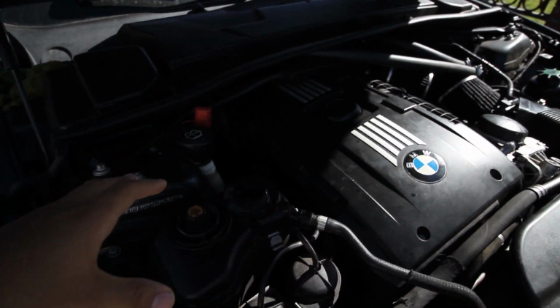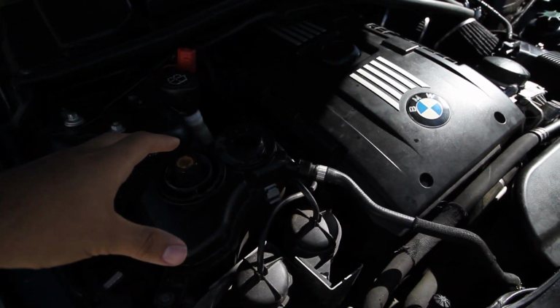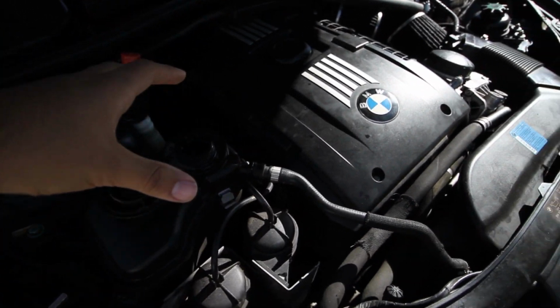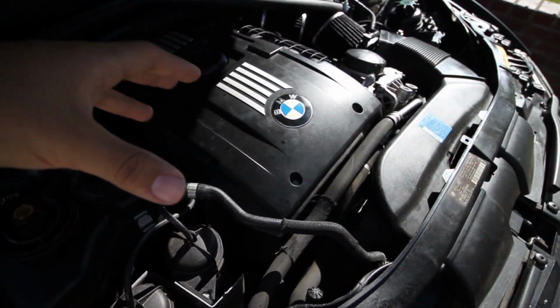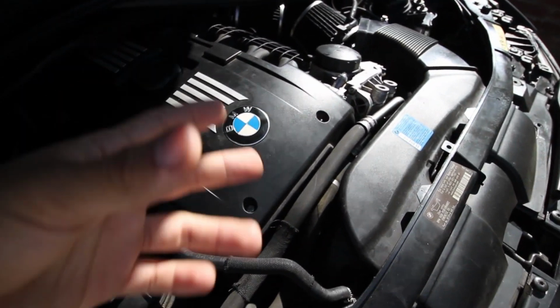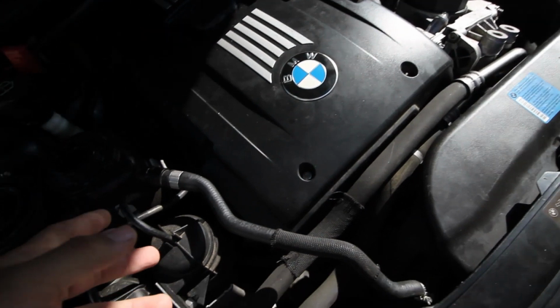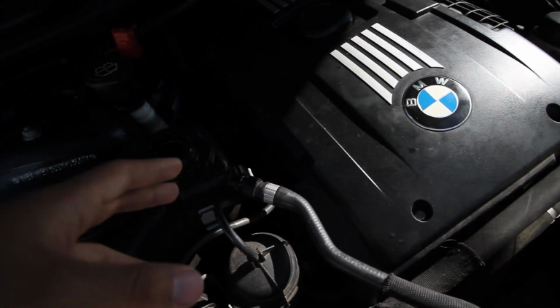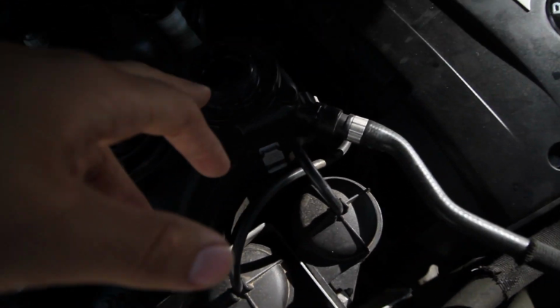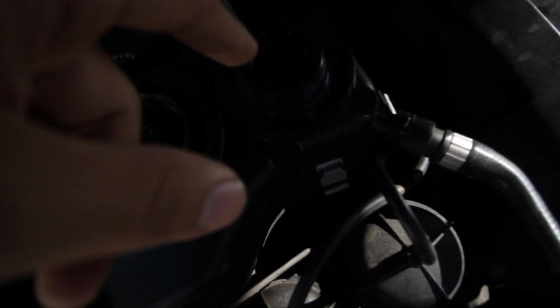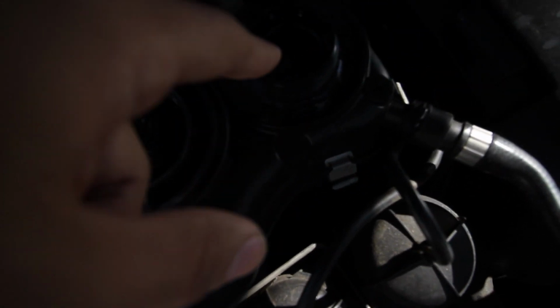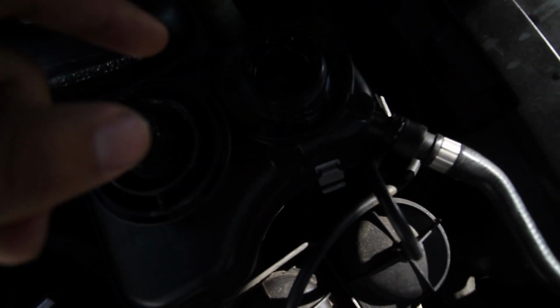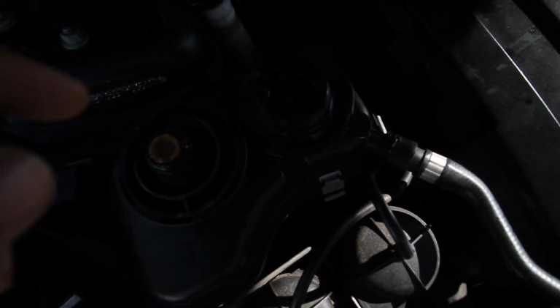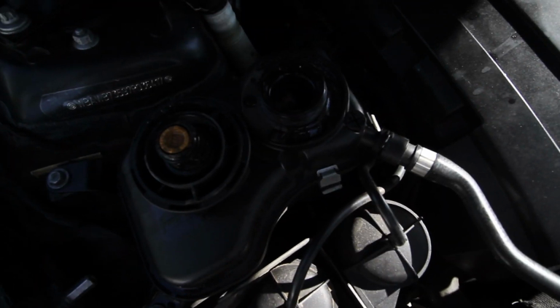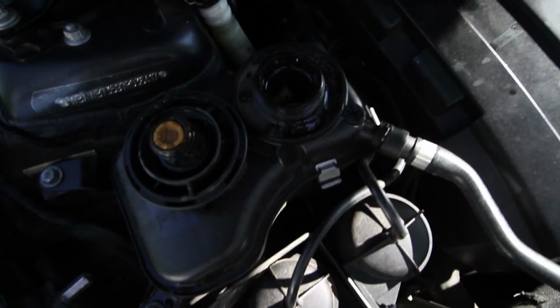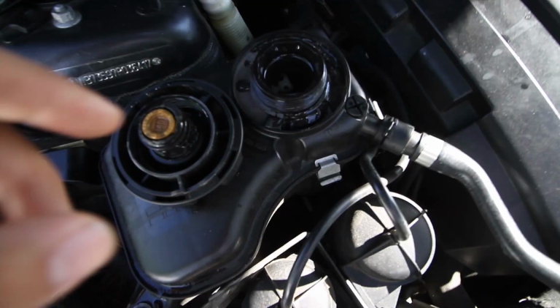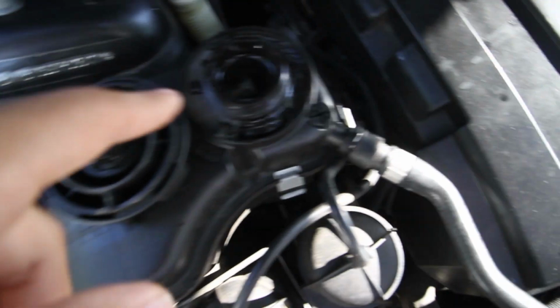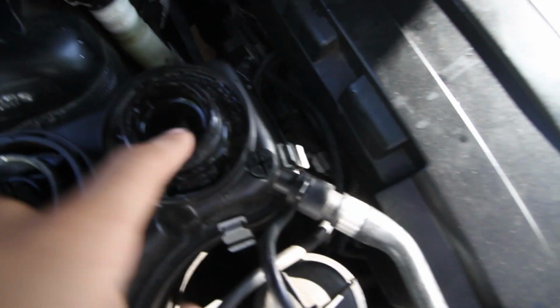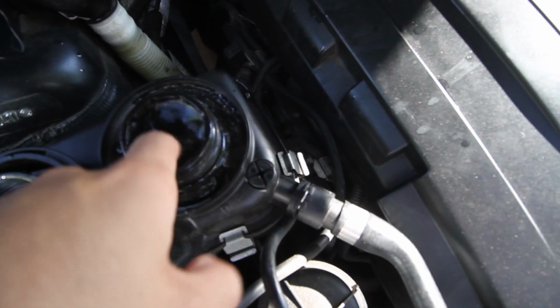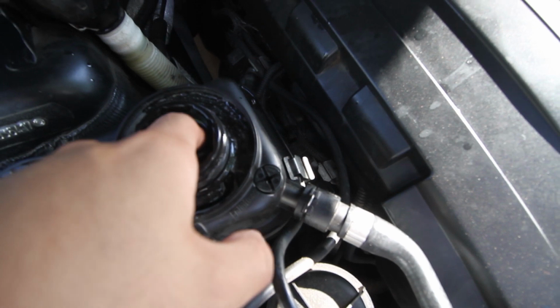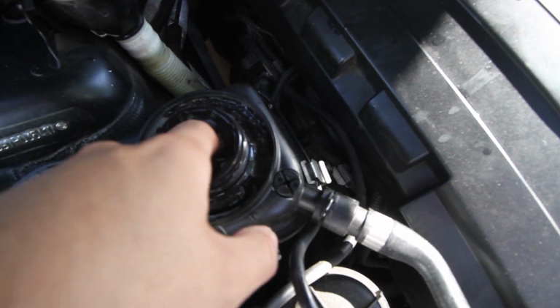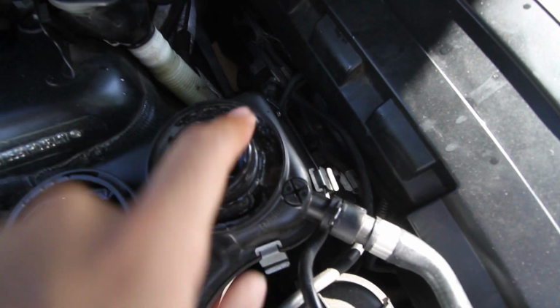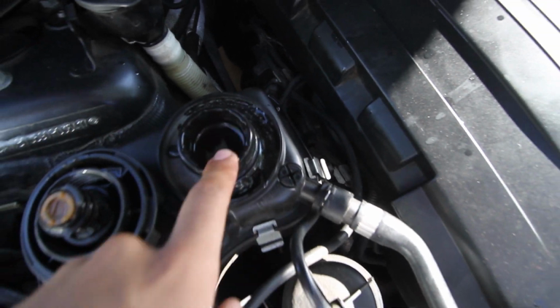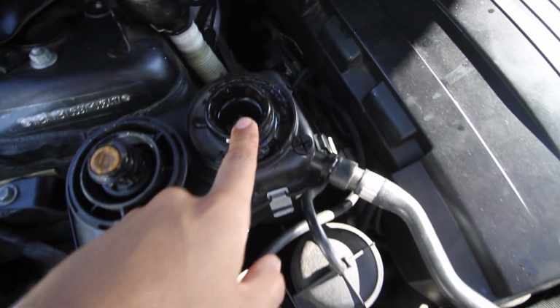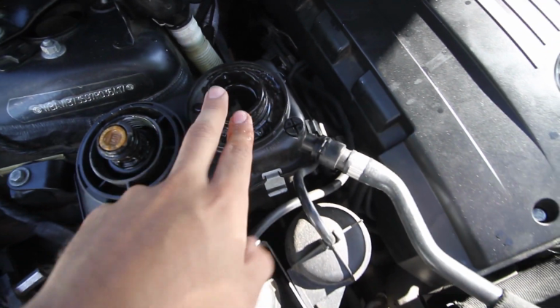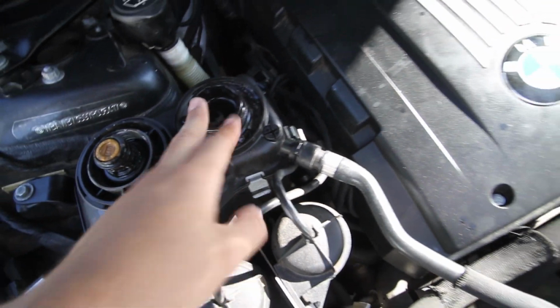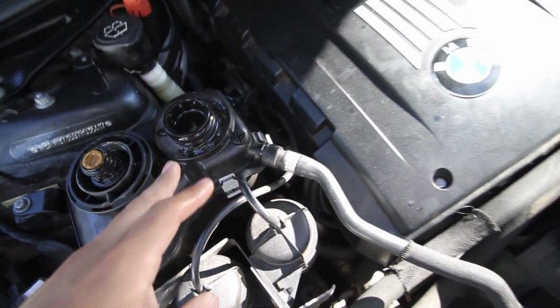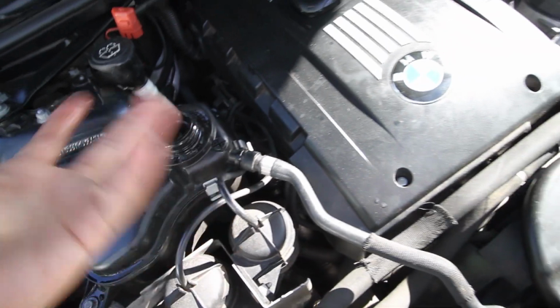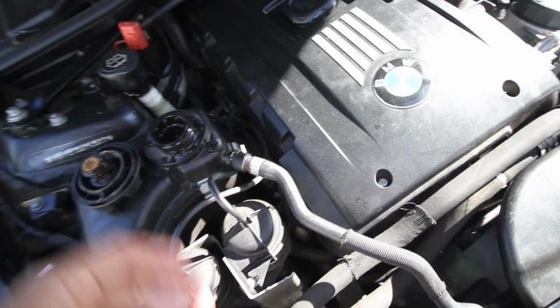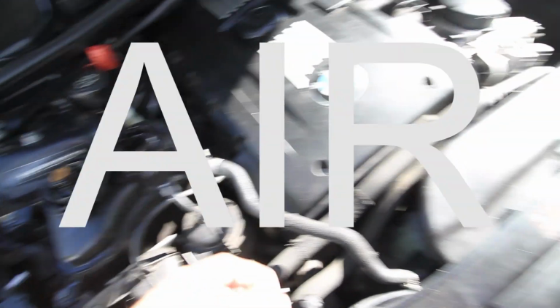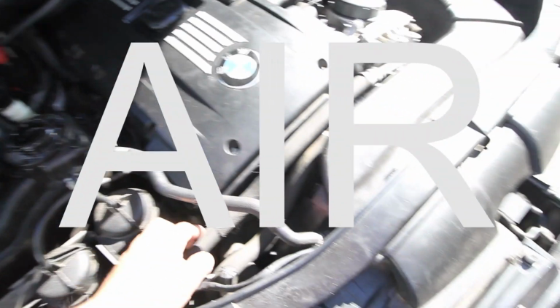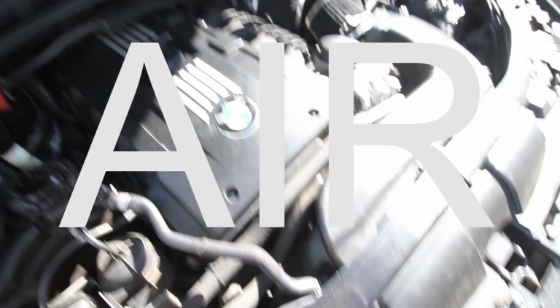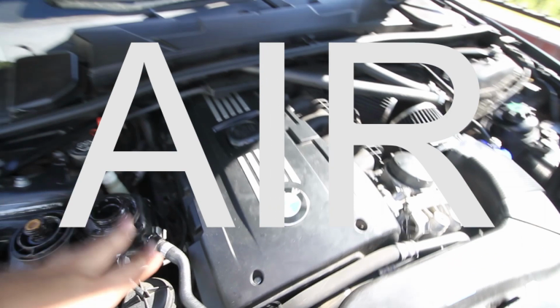So let's say we just repaired something within the cooling system. As you can see, what we did here was pretty much fill up the whole reservoir with water, and now we have to bleed the system so there's no air in it.